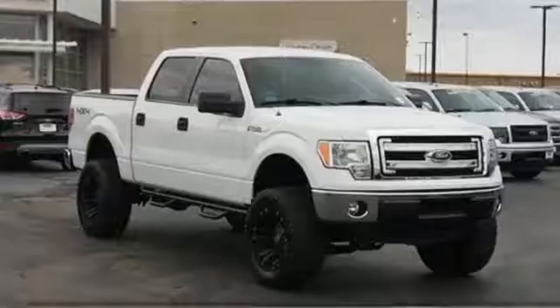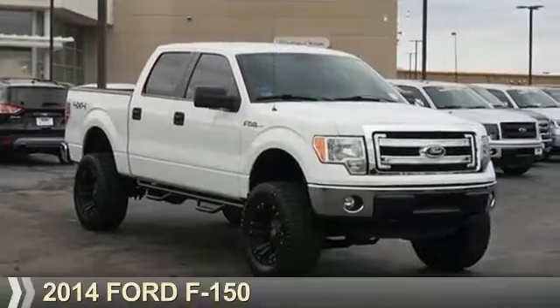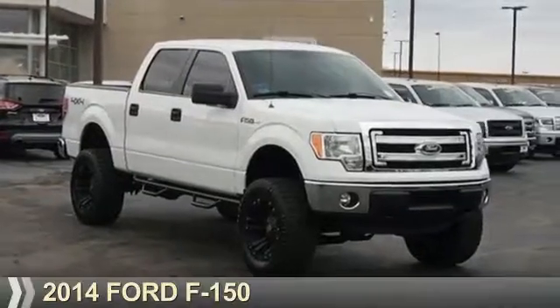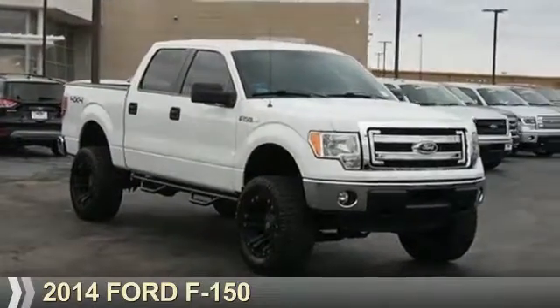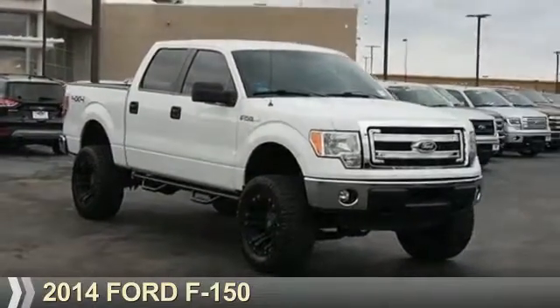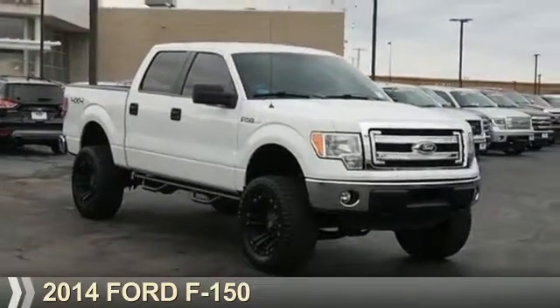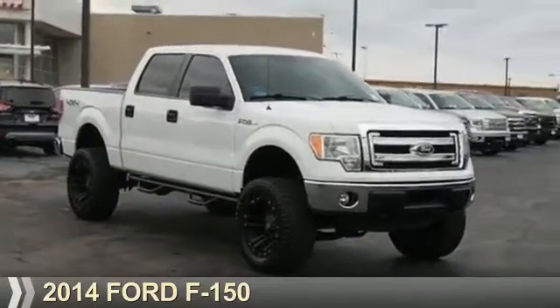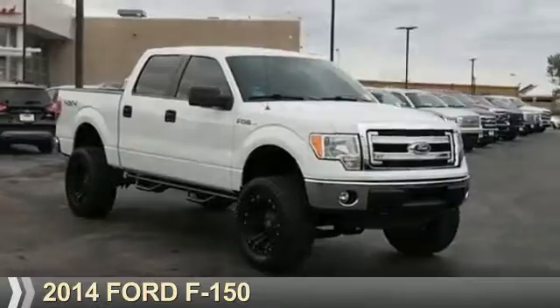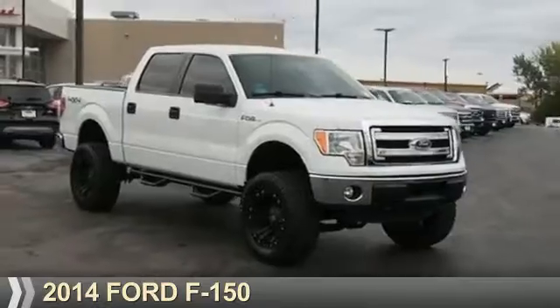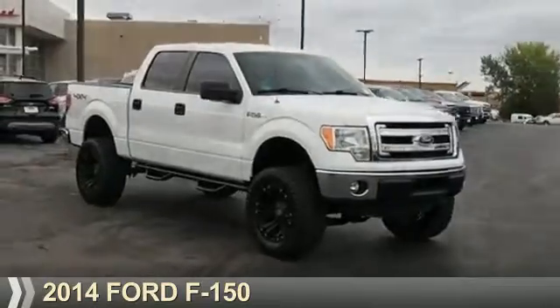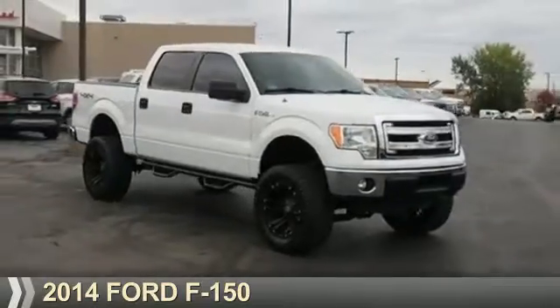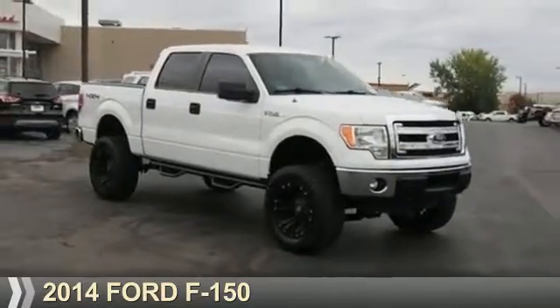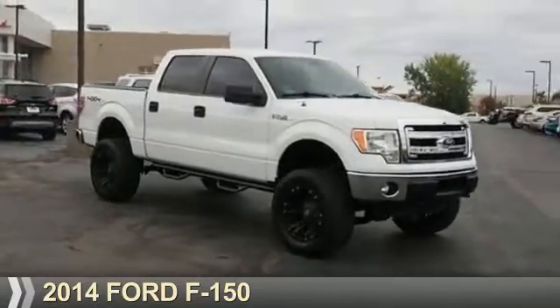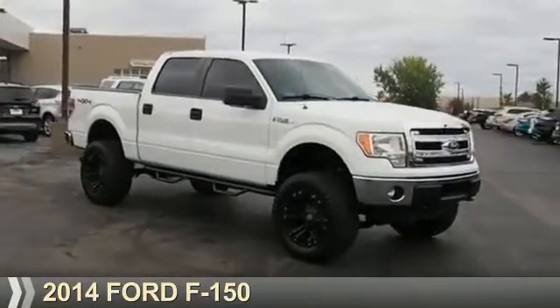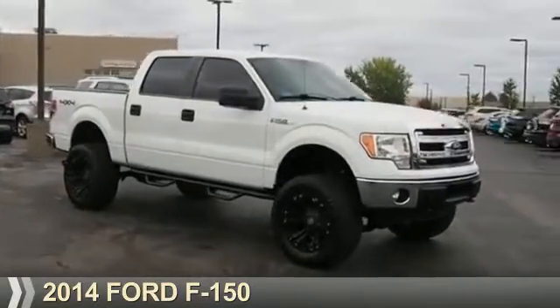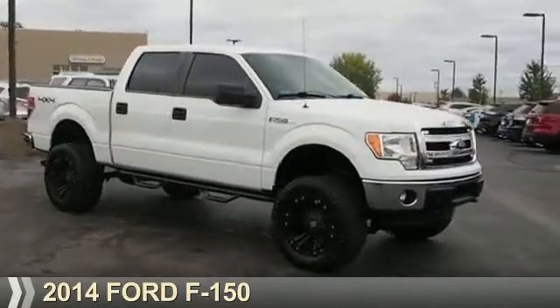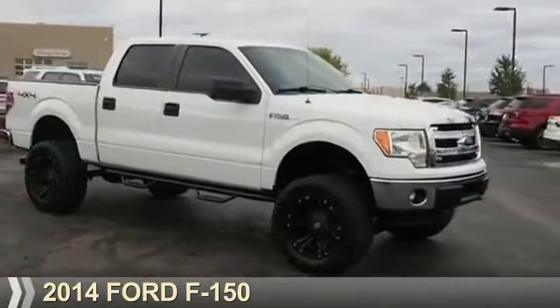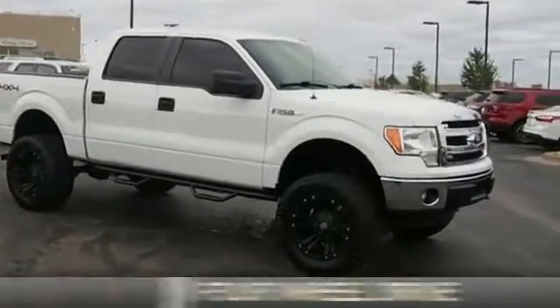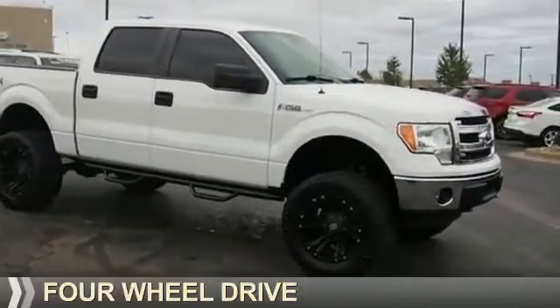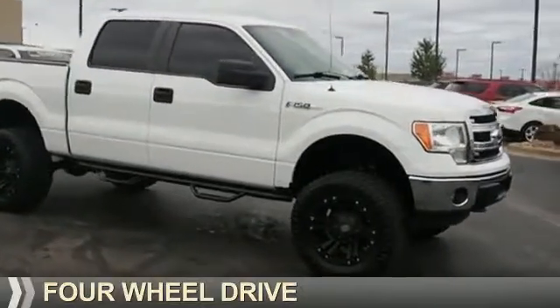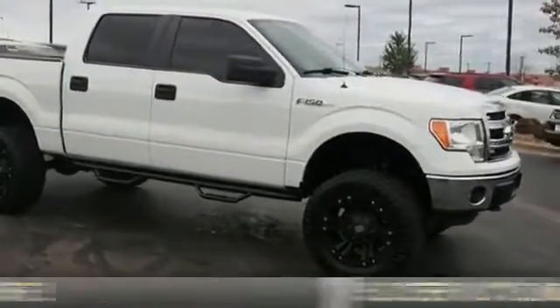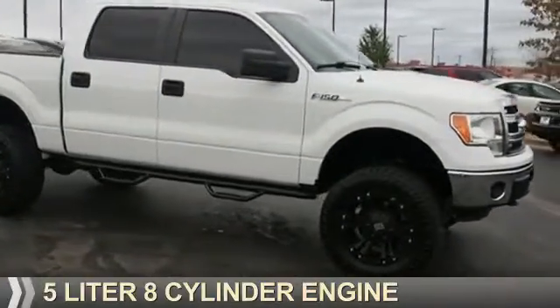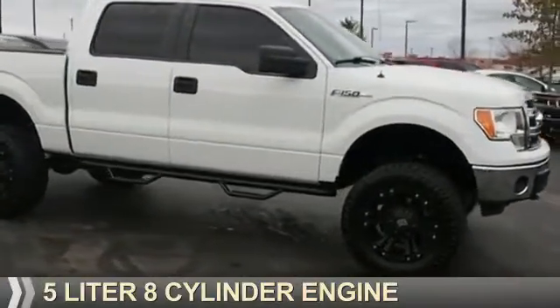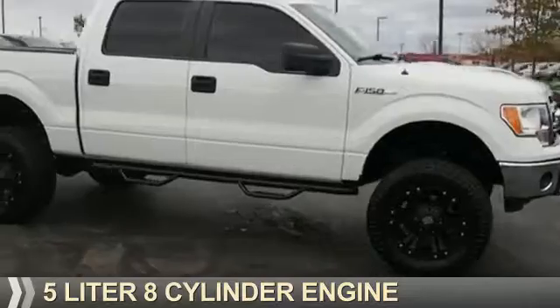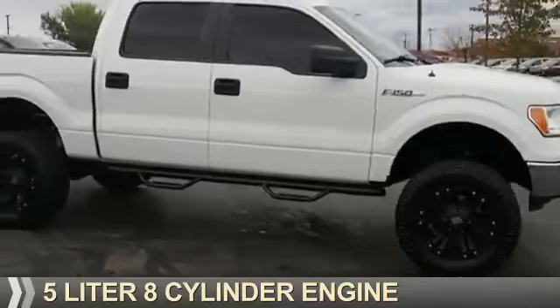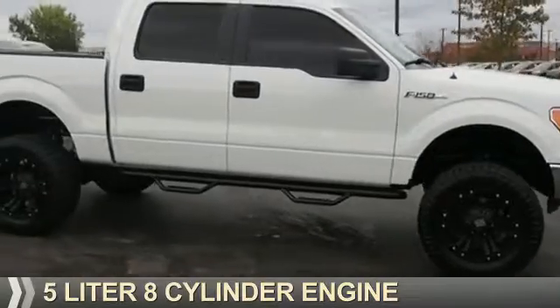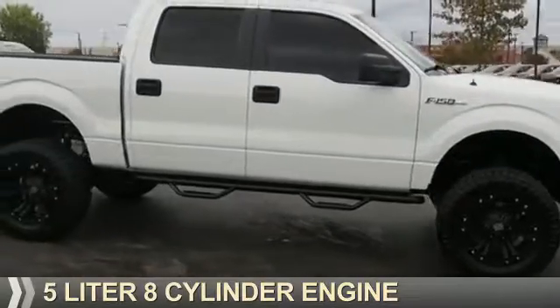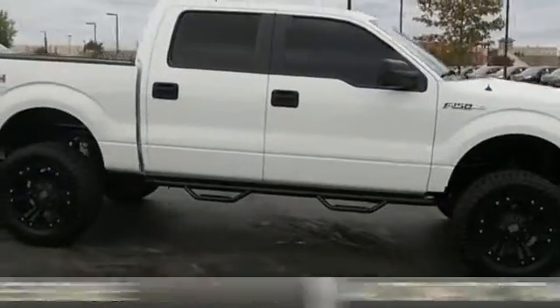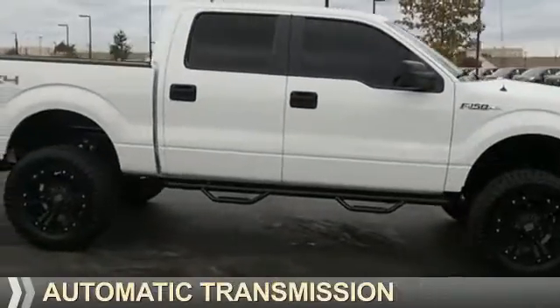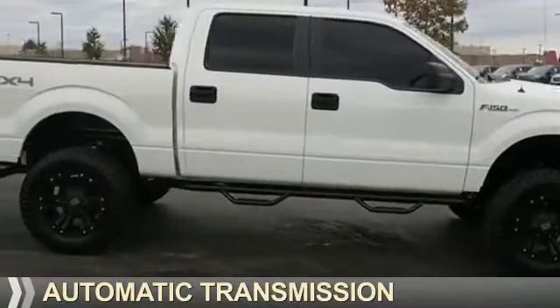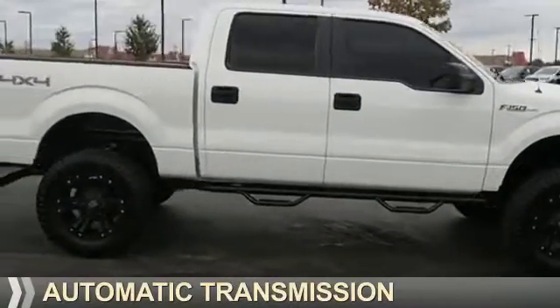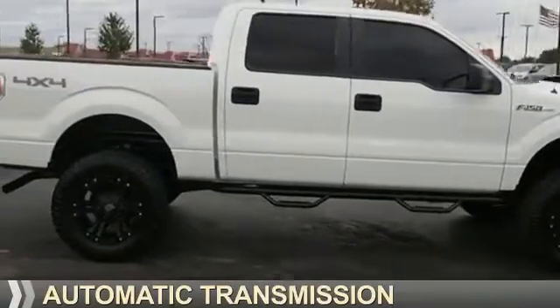Presenting the 2014 Ford F-150. It's powered by 4-wheel drive, a 5-liter 8-cylinder engine, and an automatic transmission.